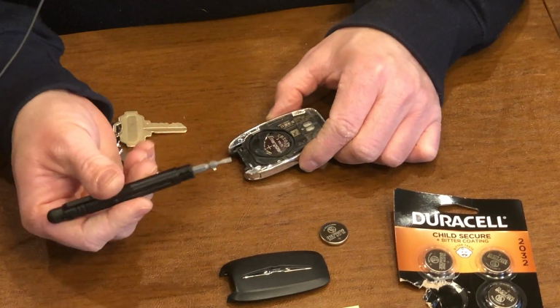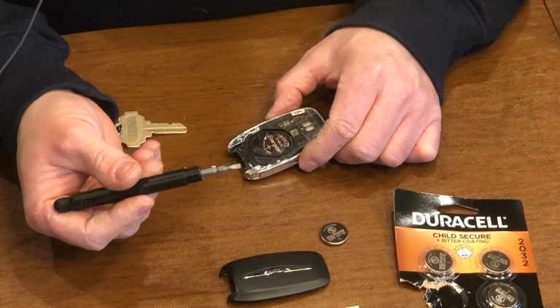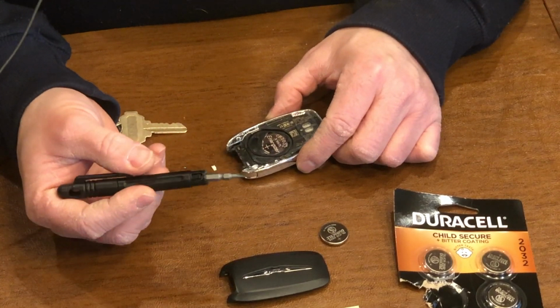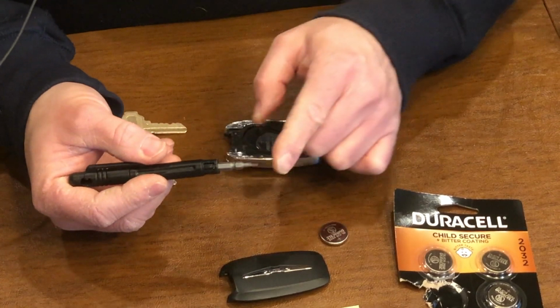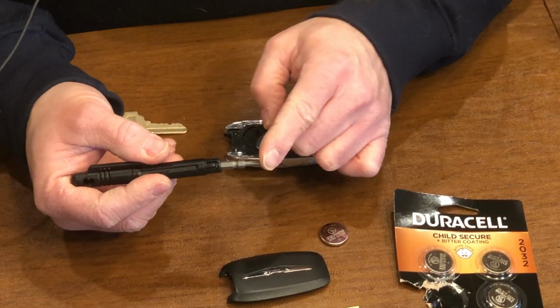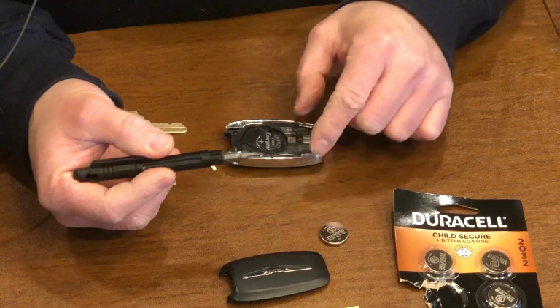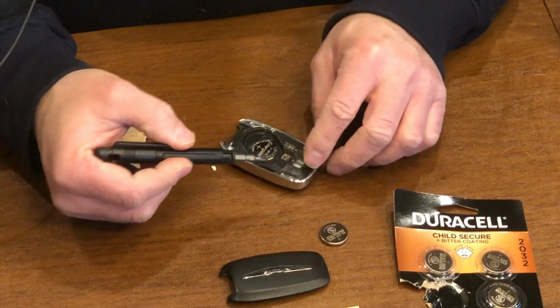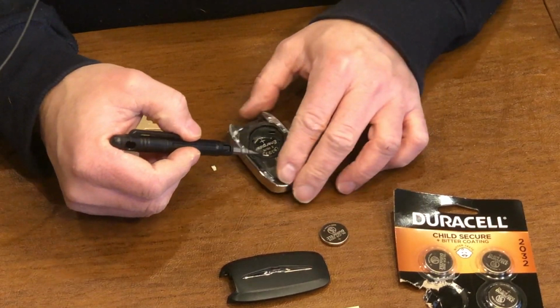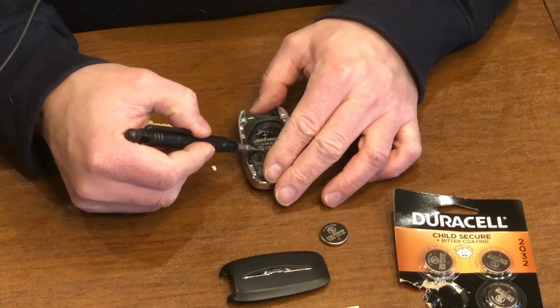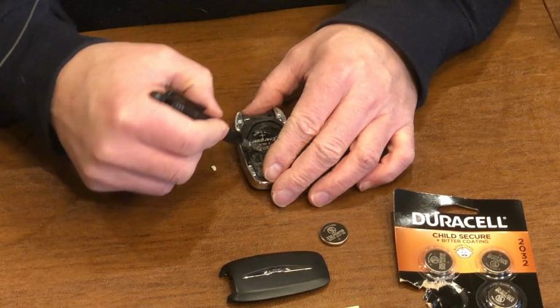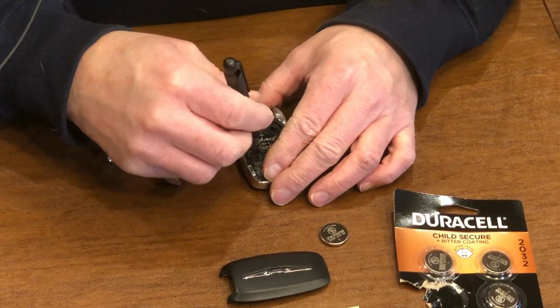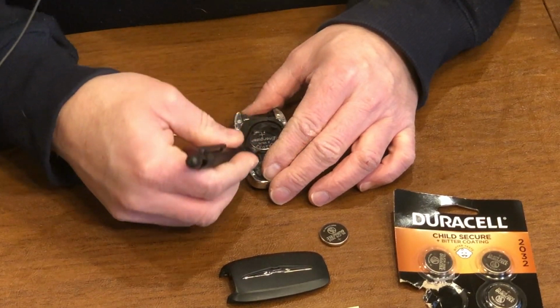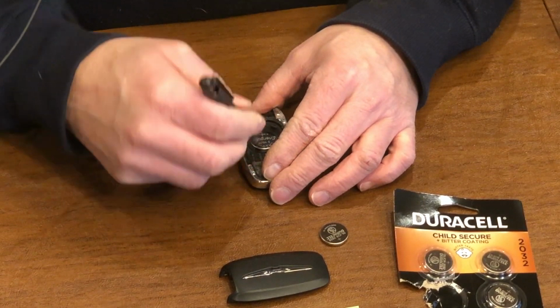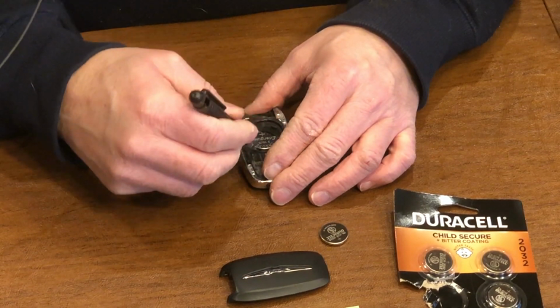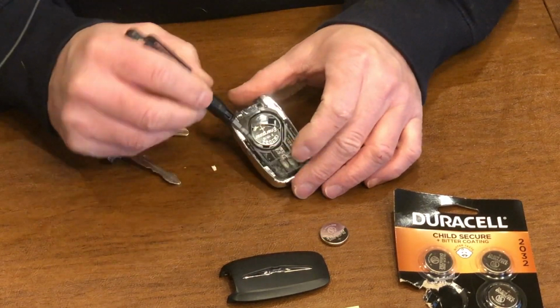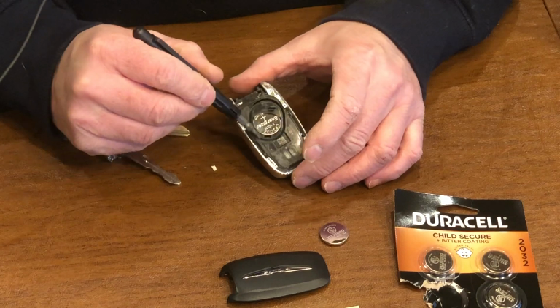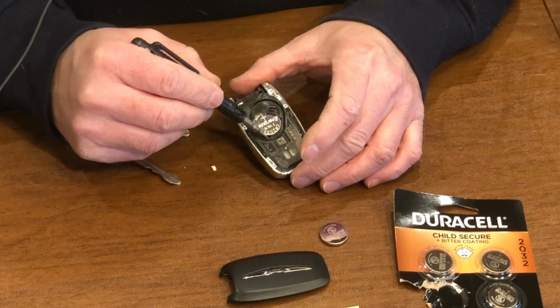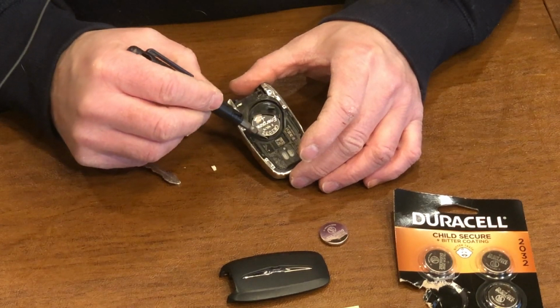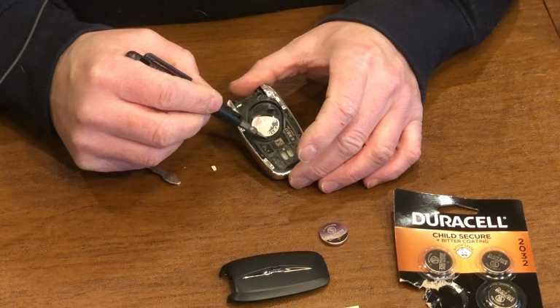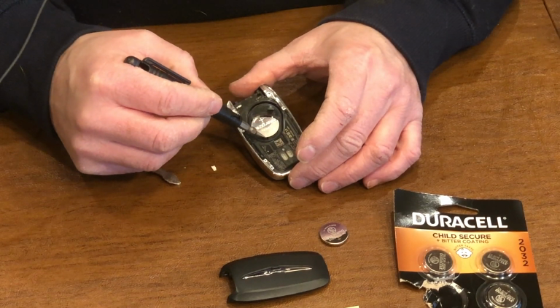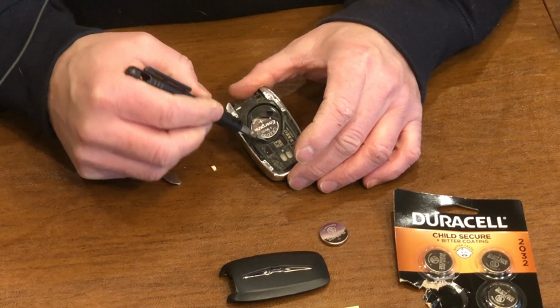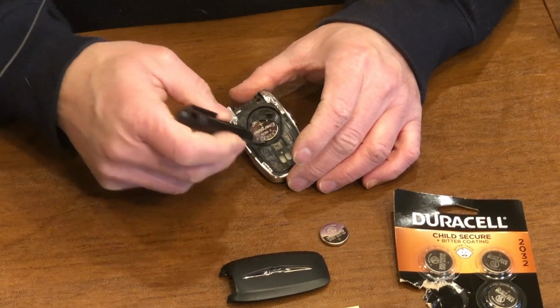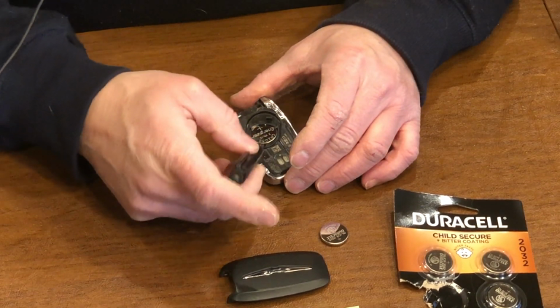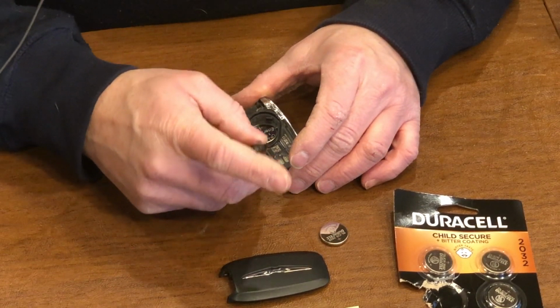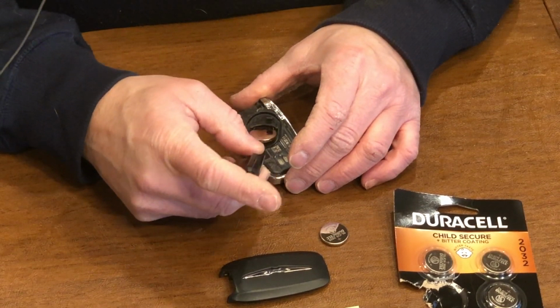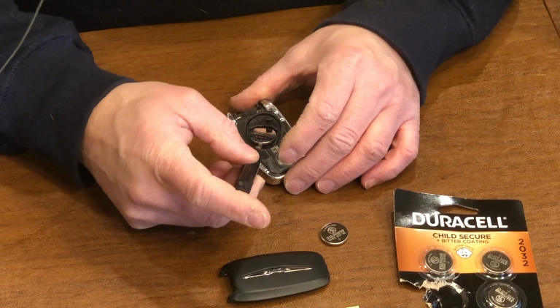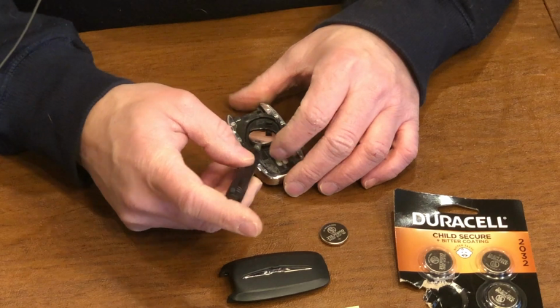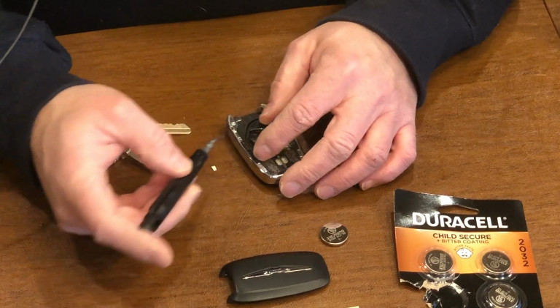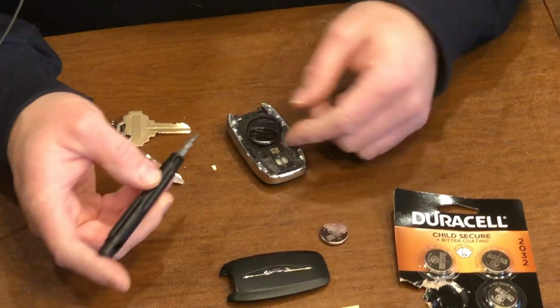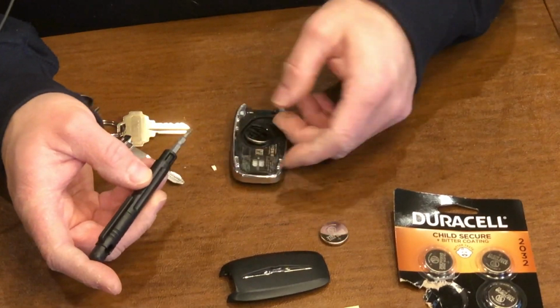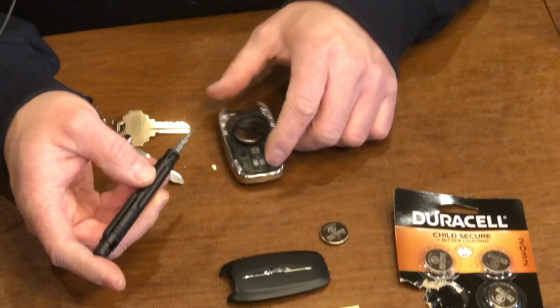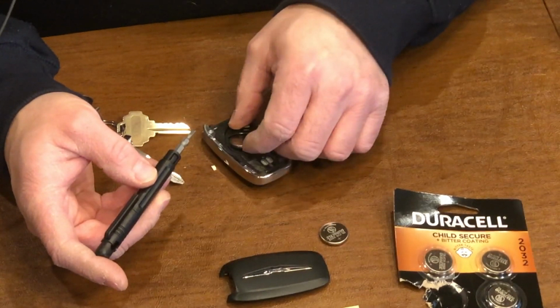You're going to get a small flat blade, slotted screwdriver, and you're going to use the little crevice — the little insertion point — and you're going to wiggle it up and then flip it up. And then you can see what happens: it just pops right up.